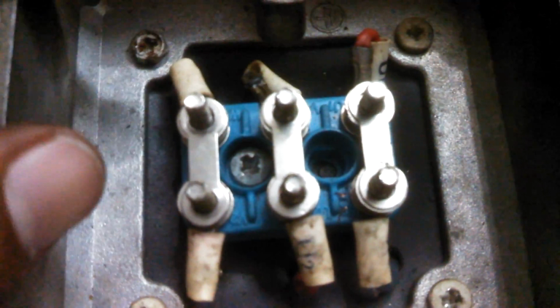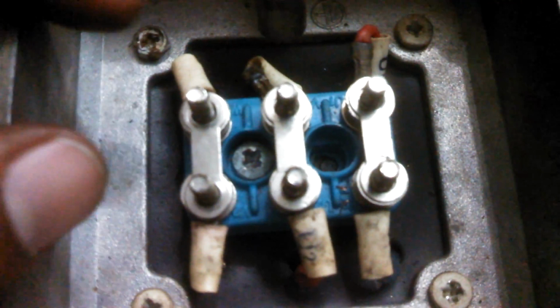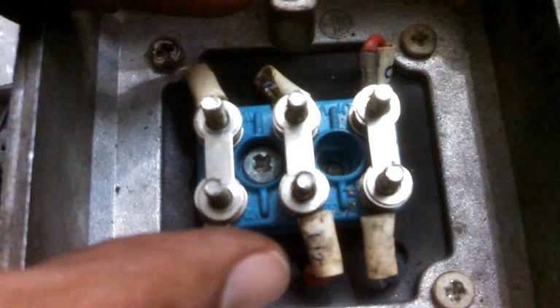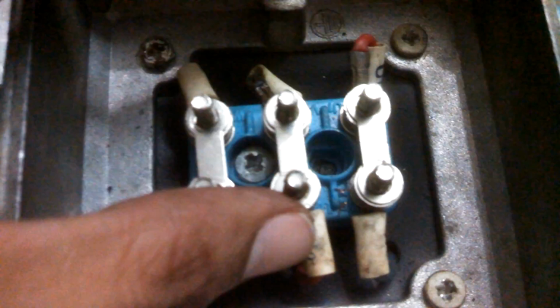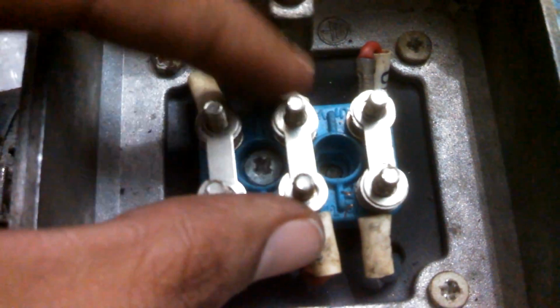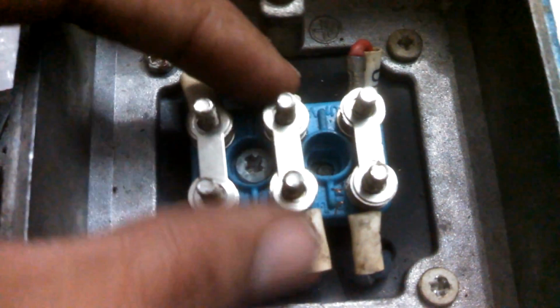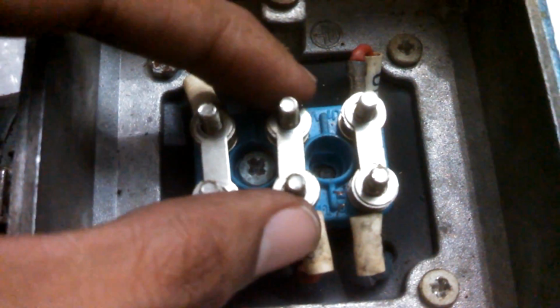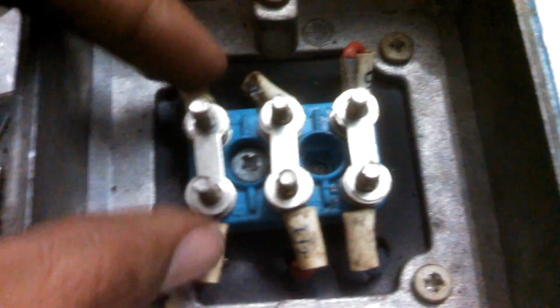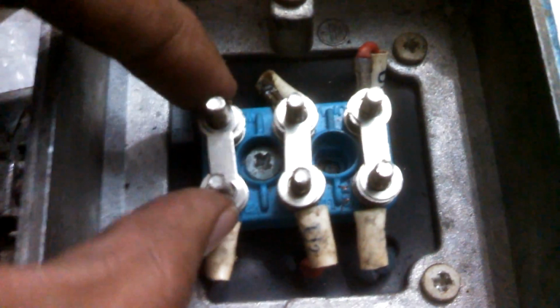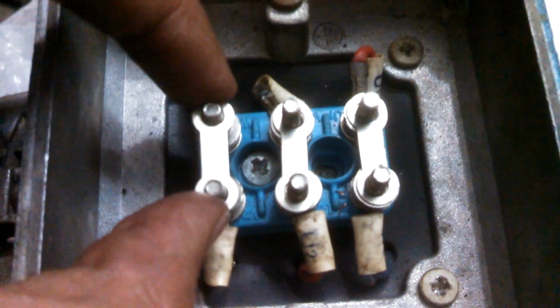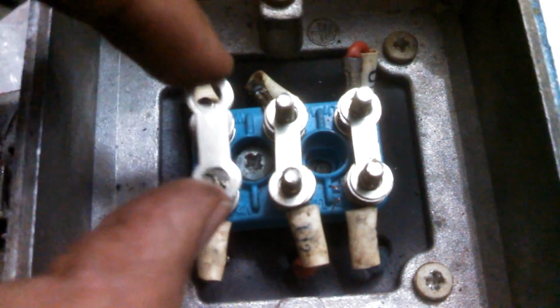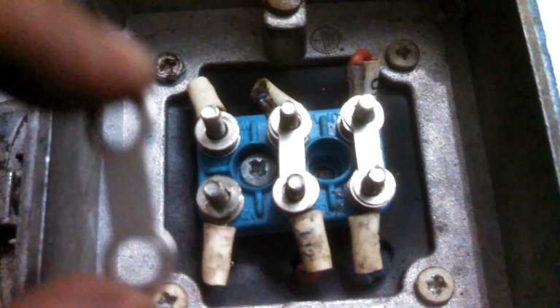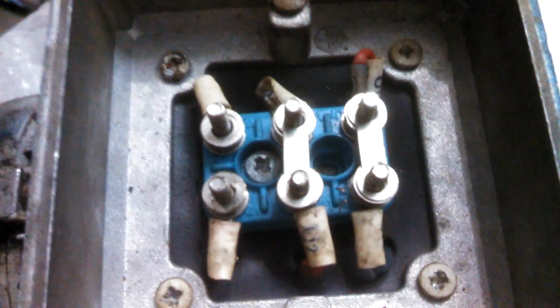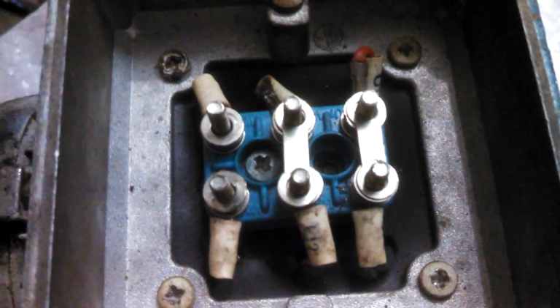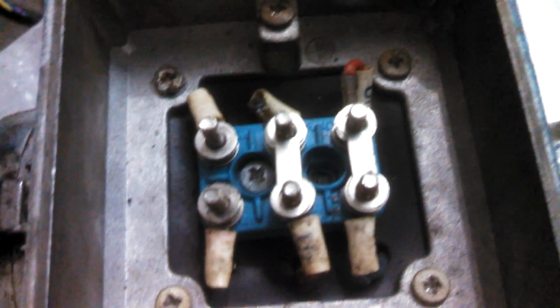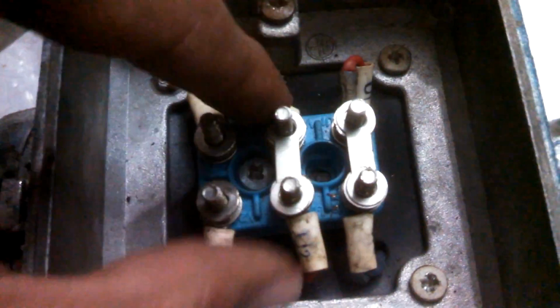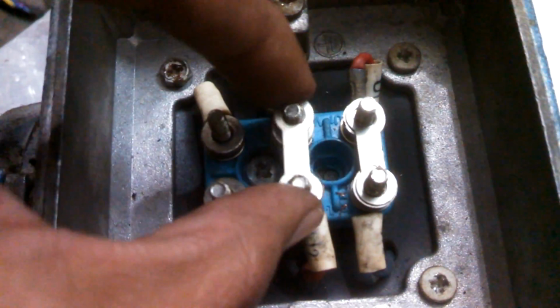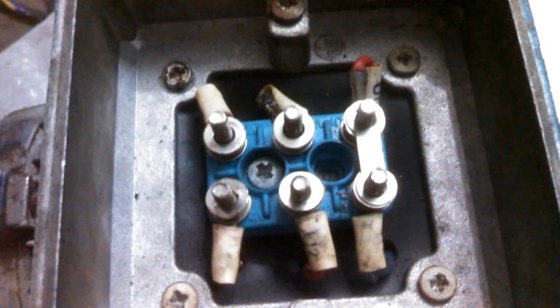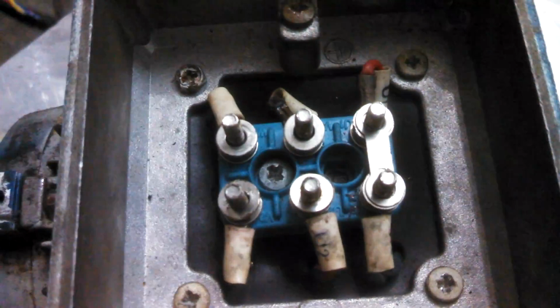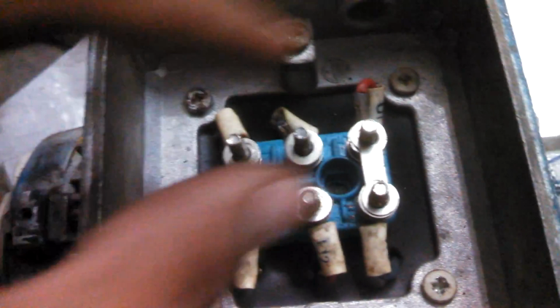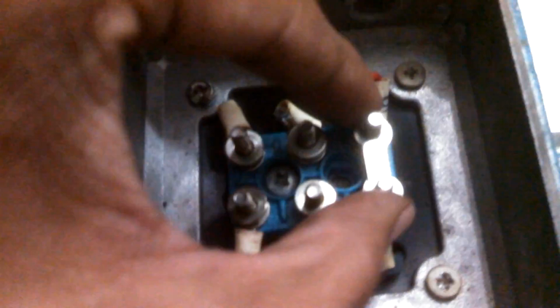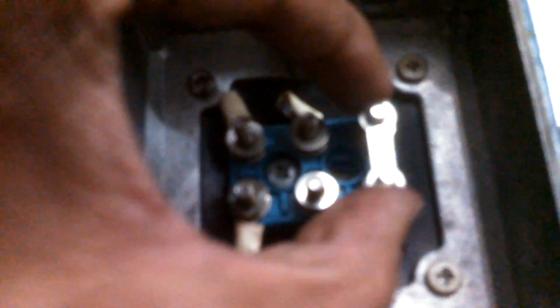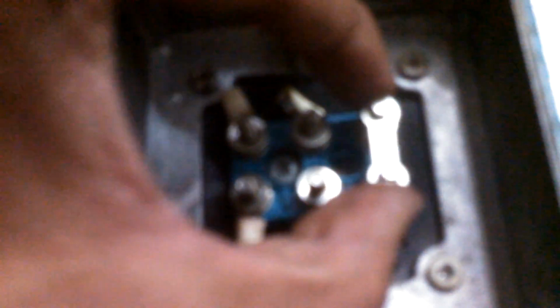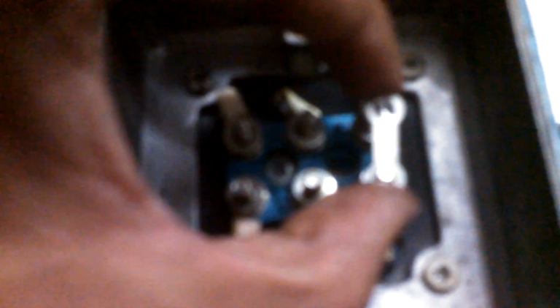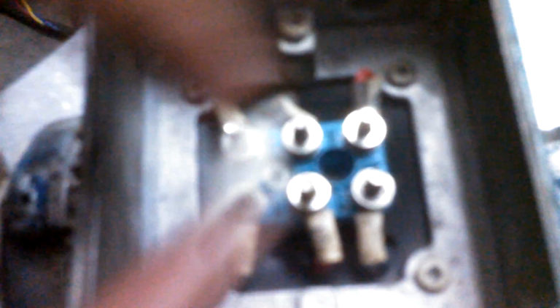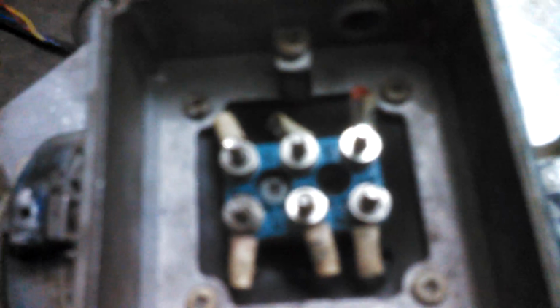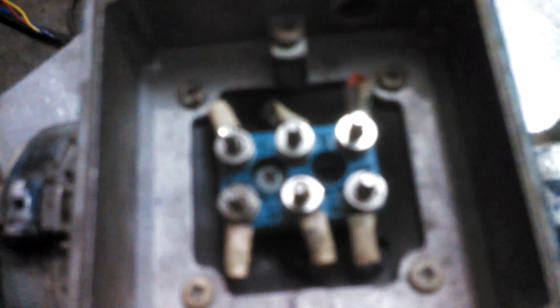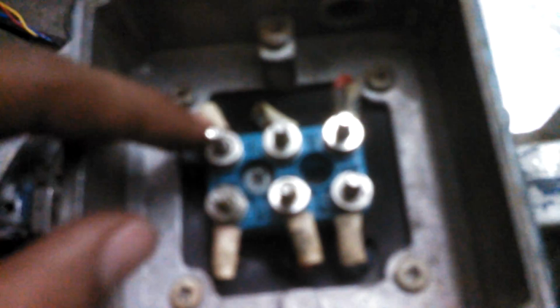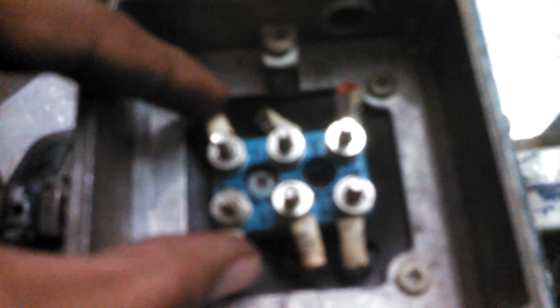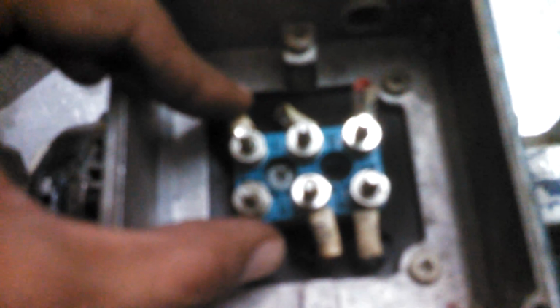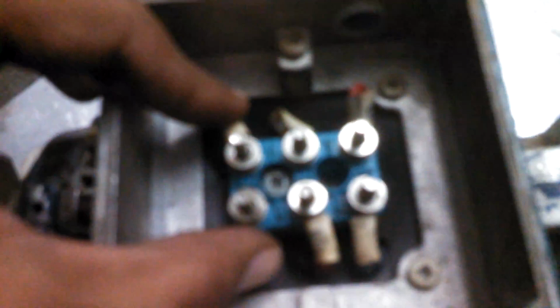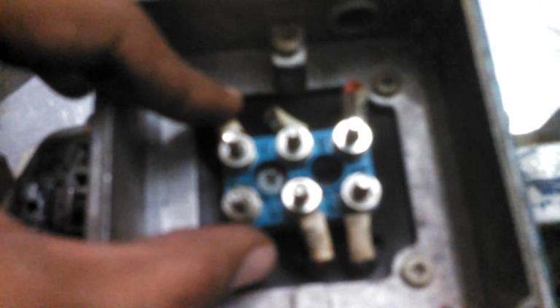When you open the terminal plate of the motor, you will find three pins in the connection box. You can see these are the six terminals of the three coils.